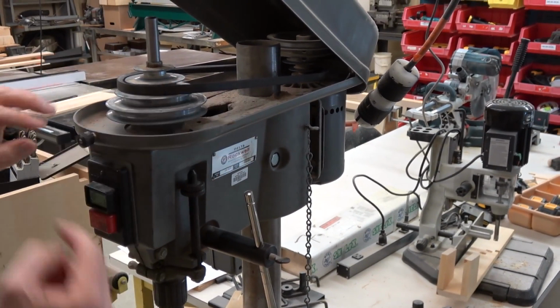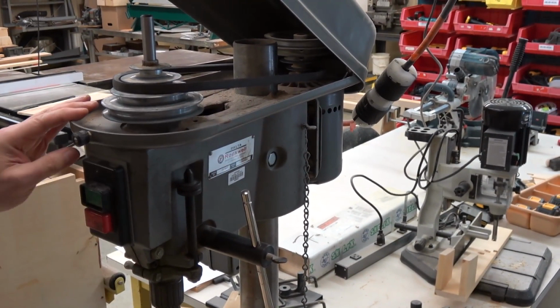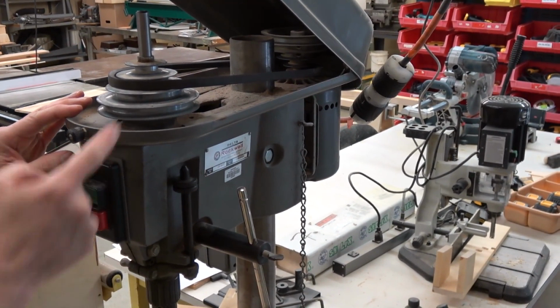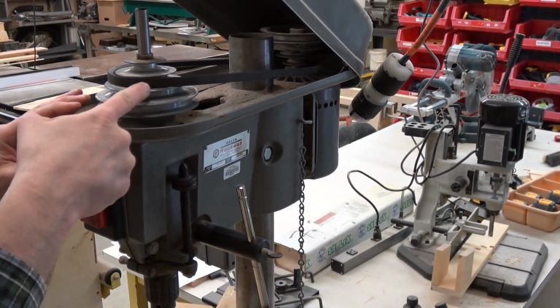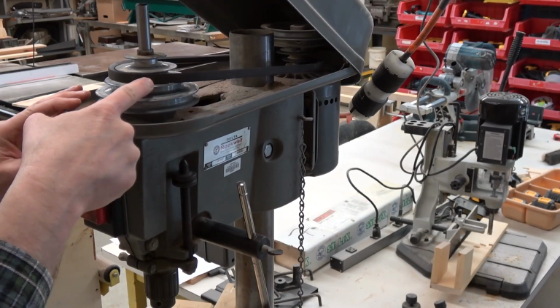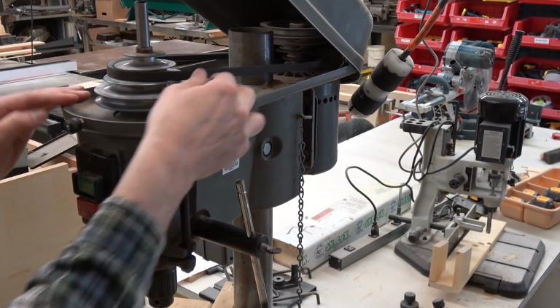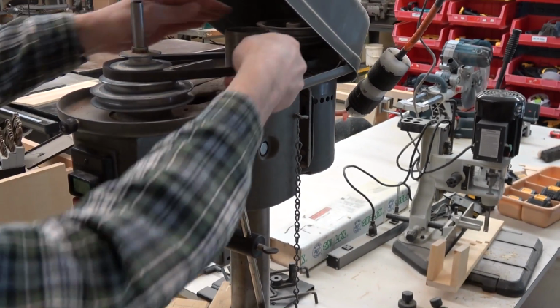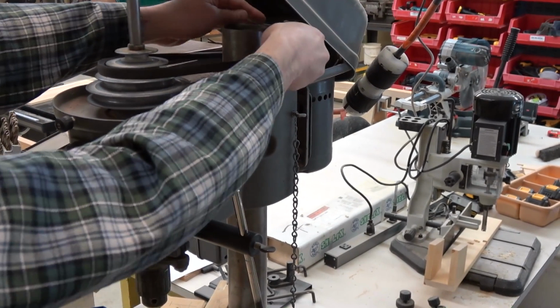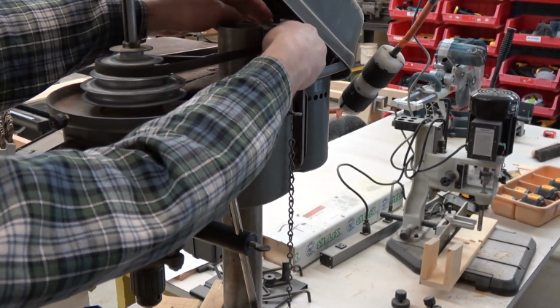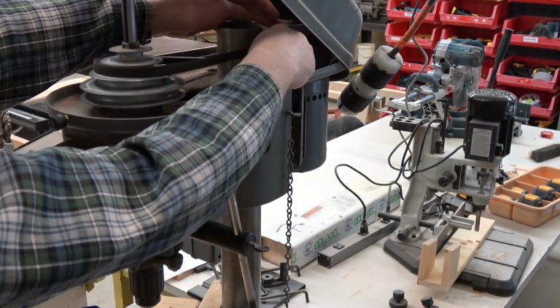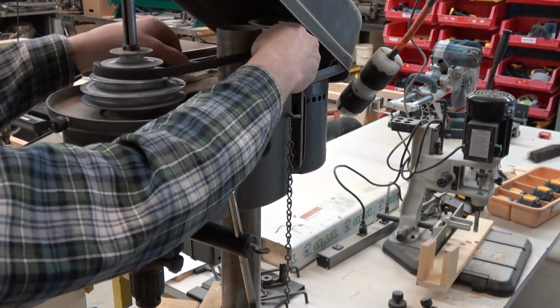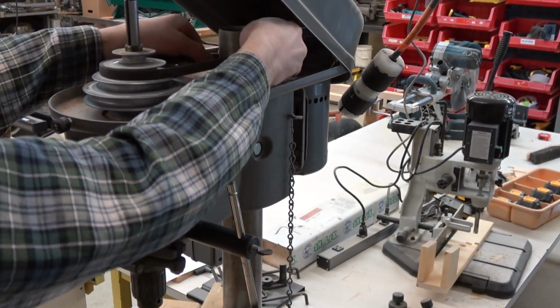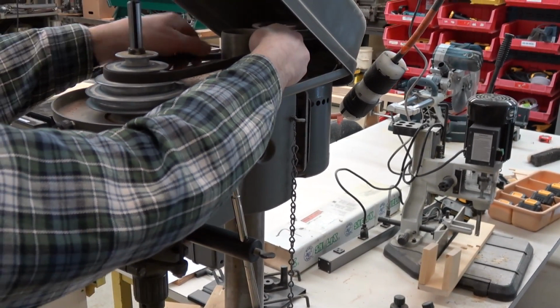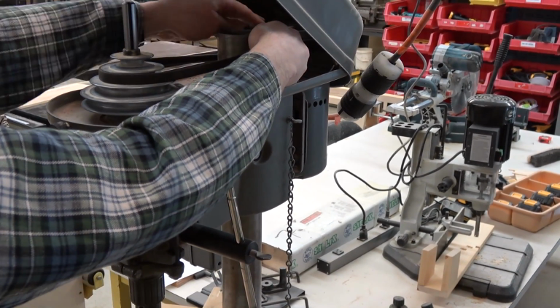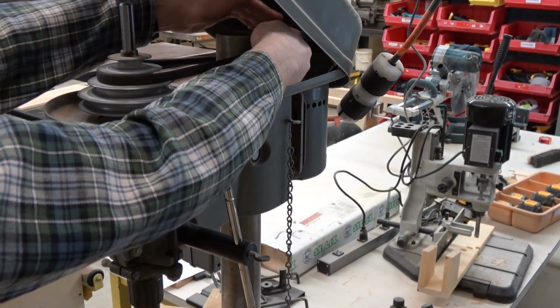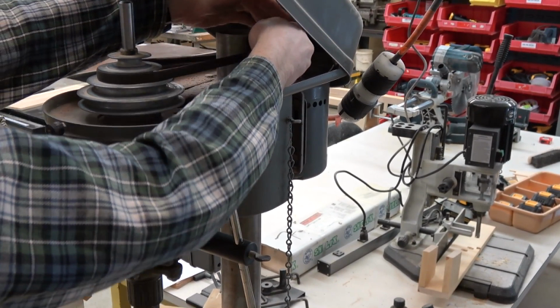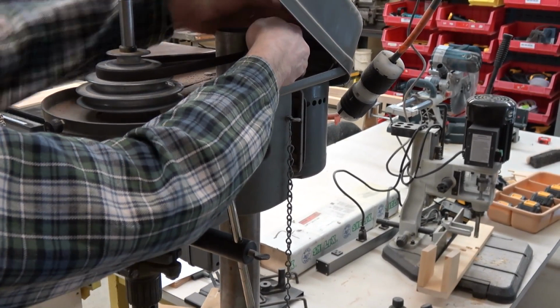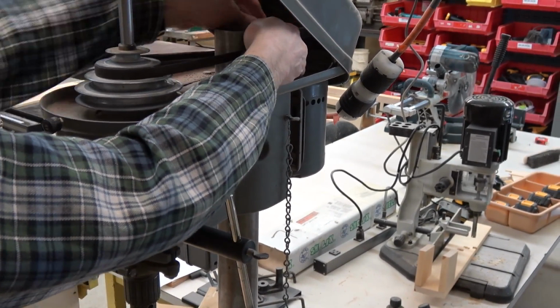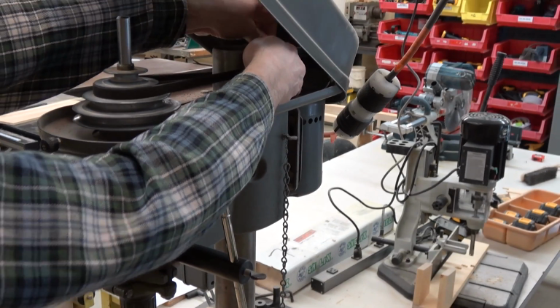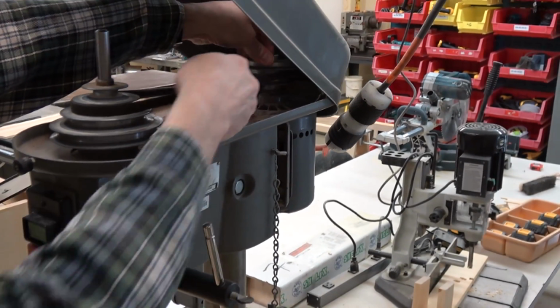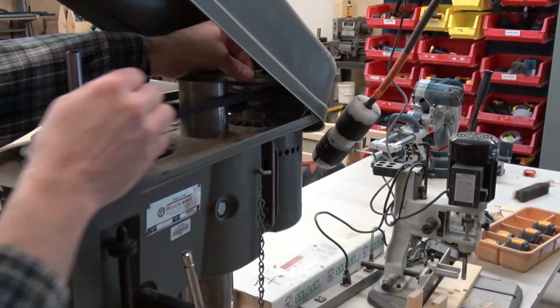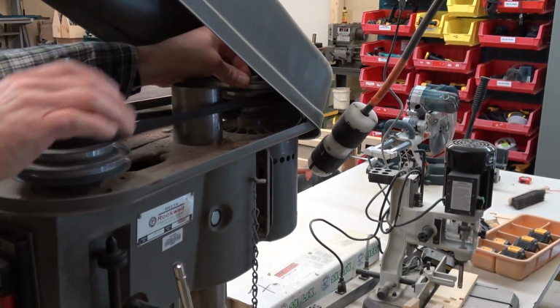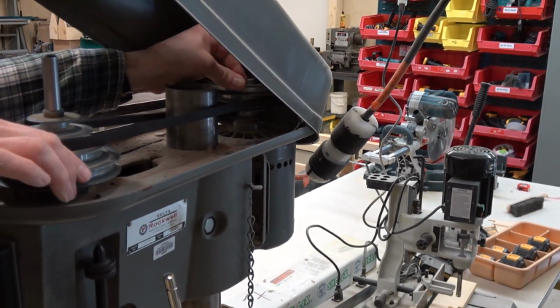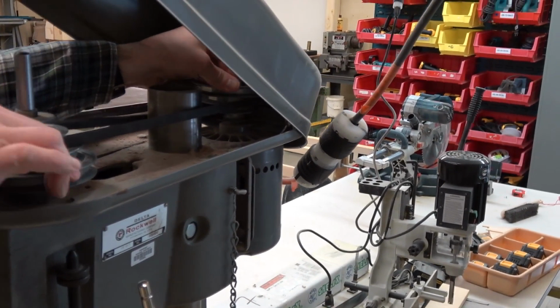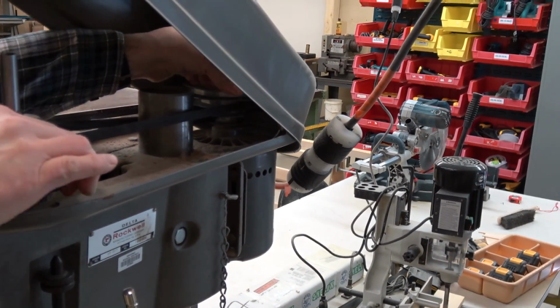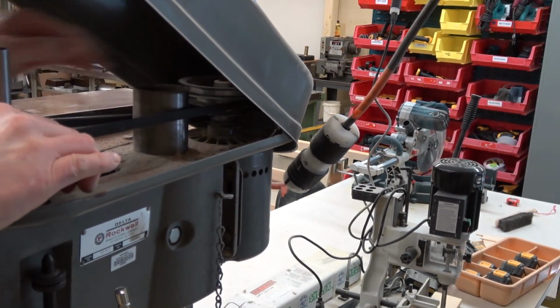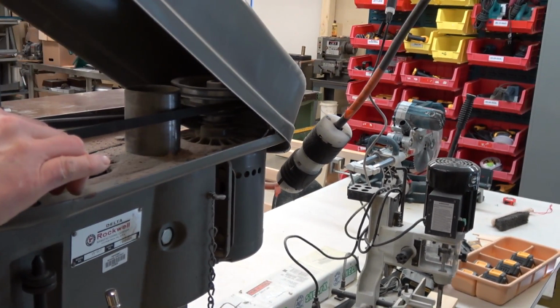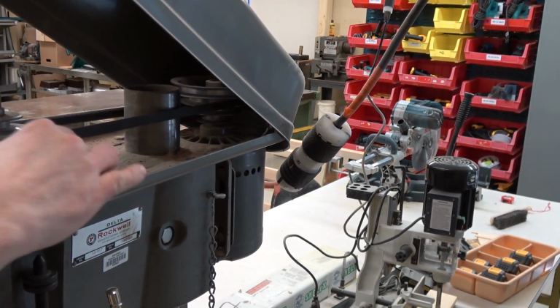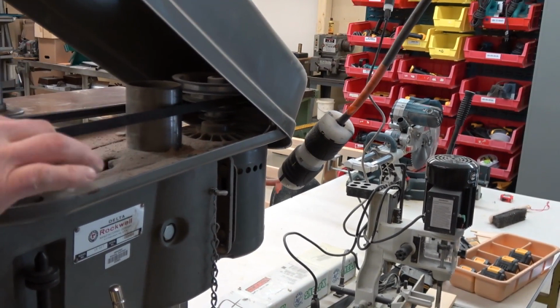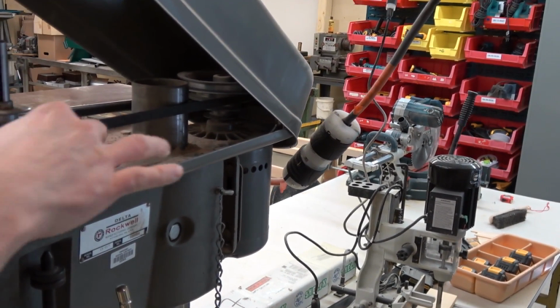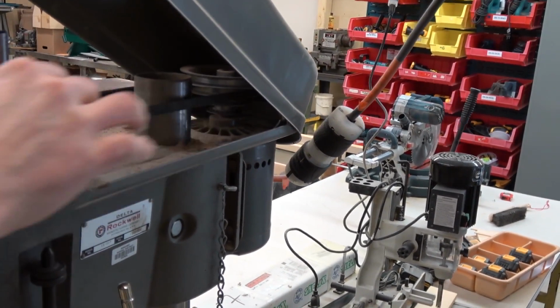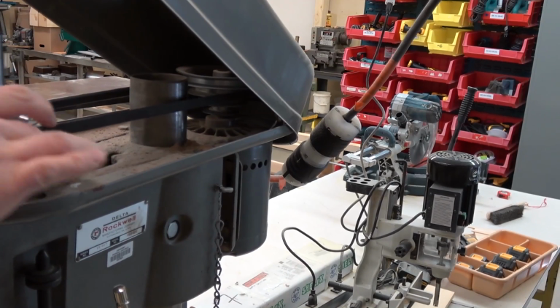For this size drill, I'm going to move it up the slot, which means I'm going to put the belt back here and get it wrapped around. I'm turning the spindle, making sure my fingers don't get caught.